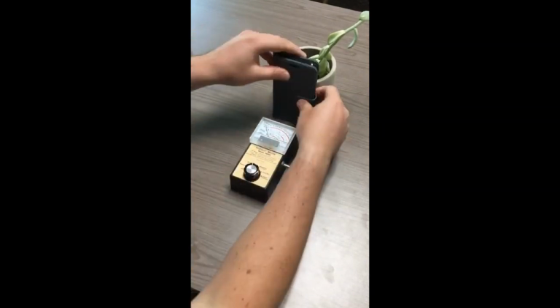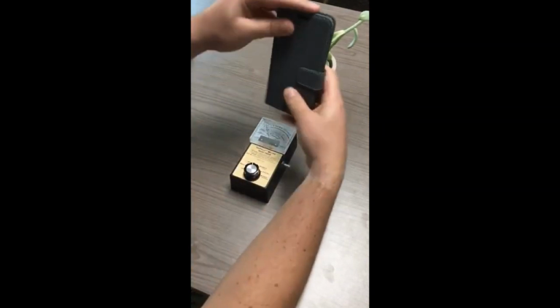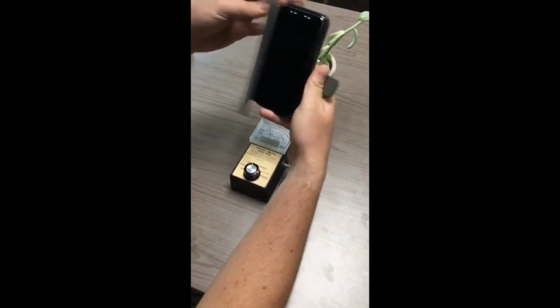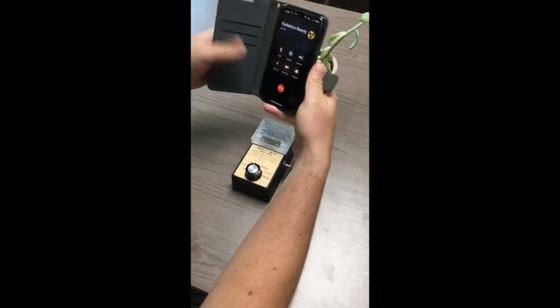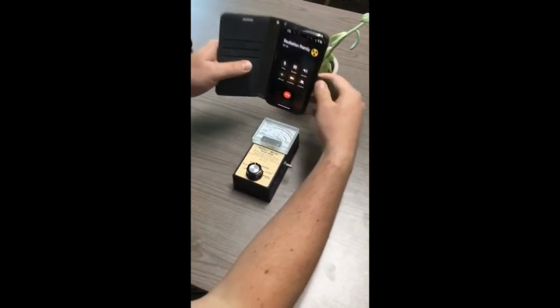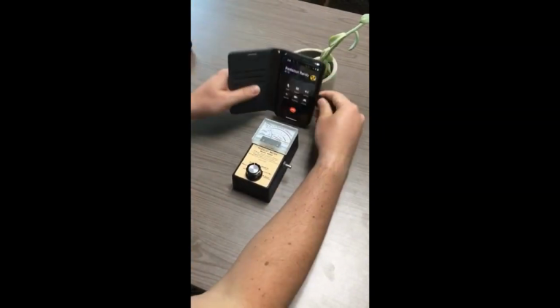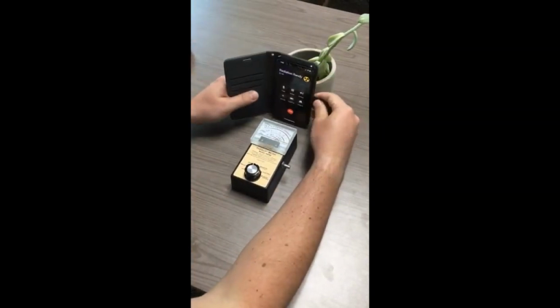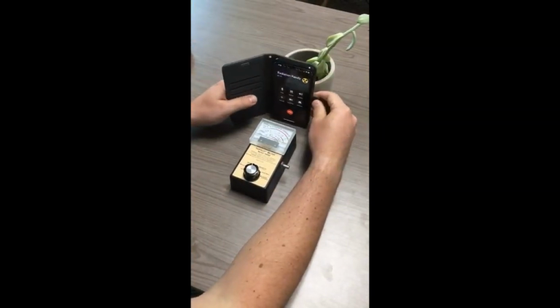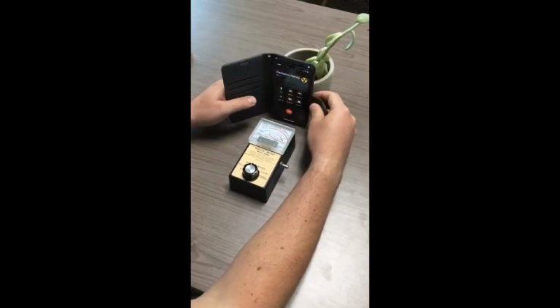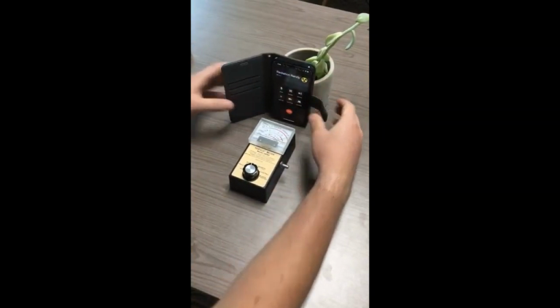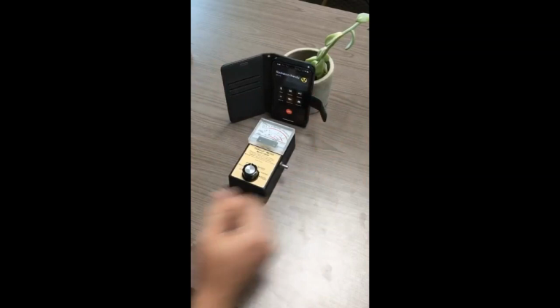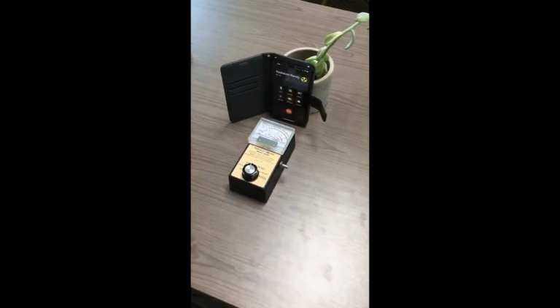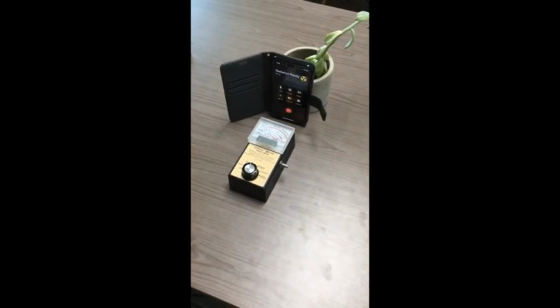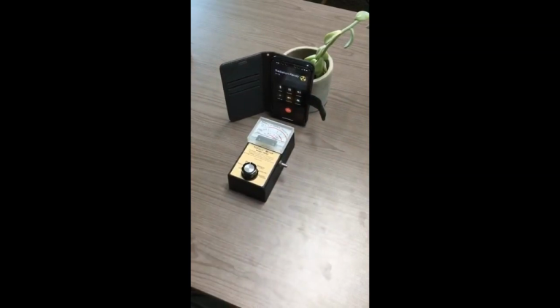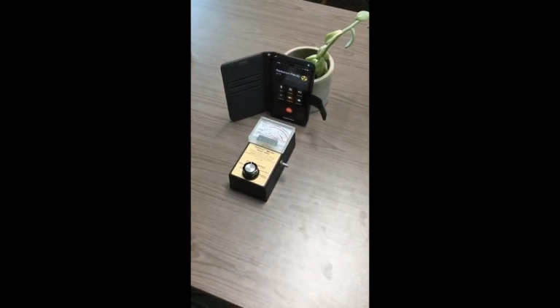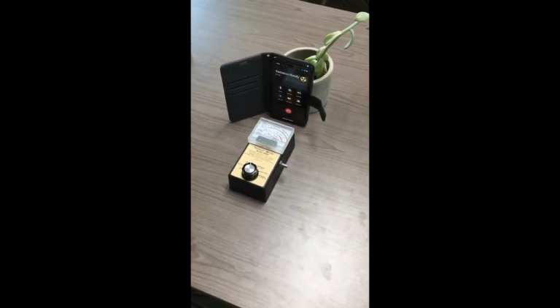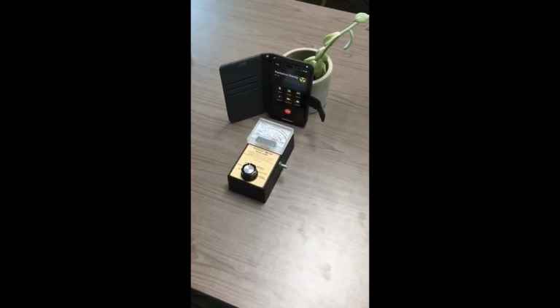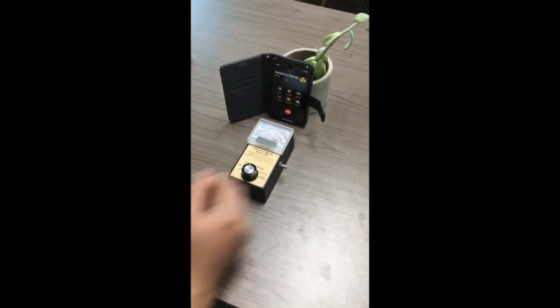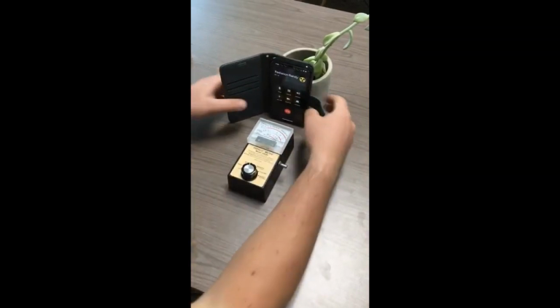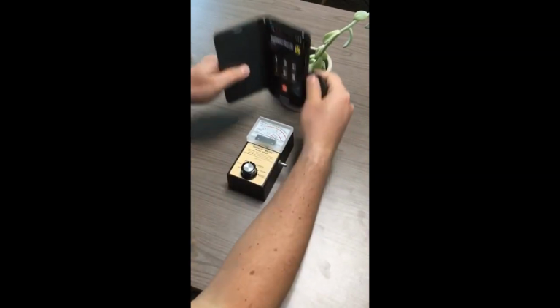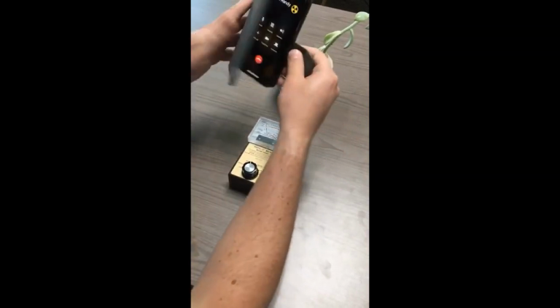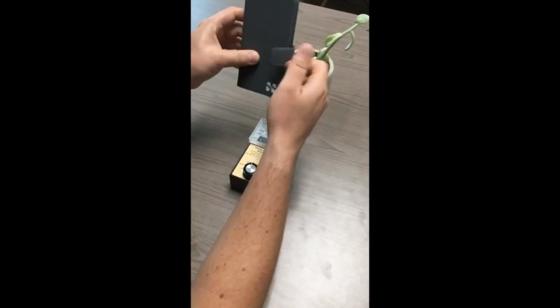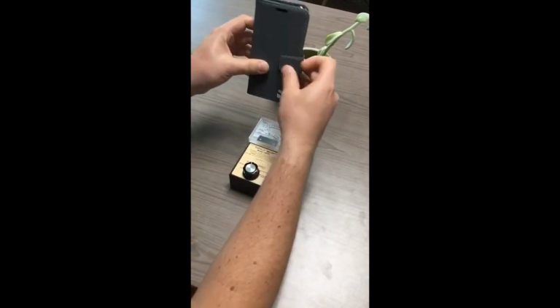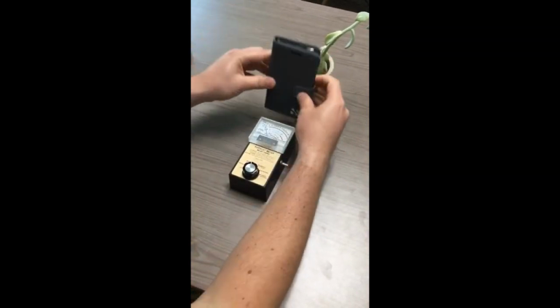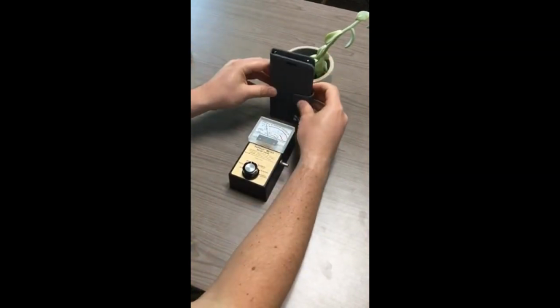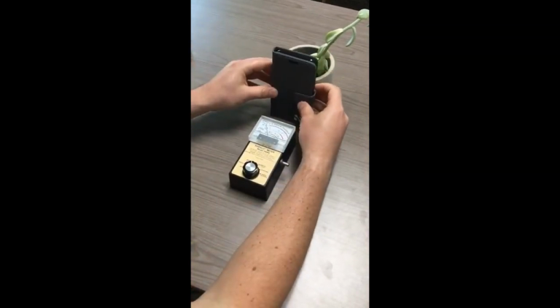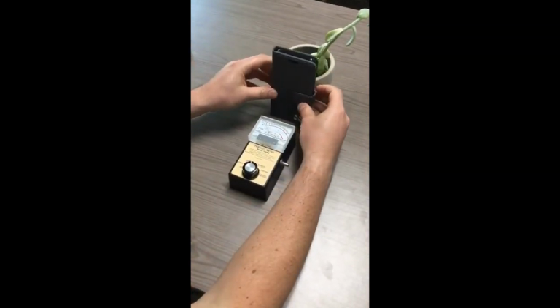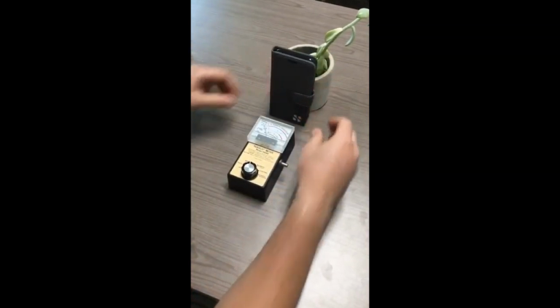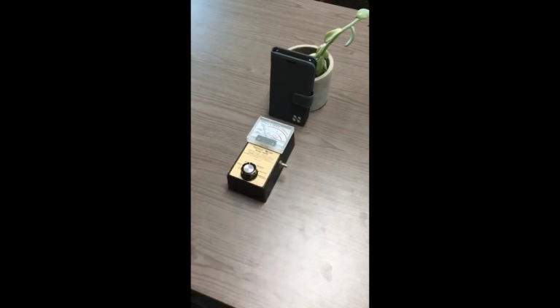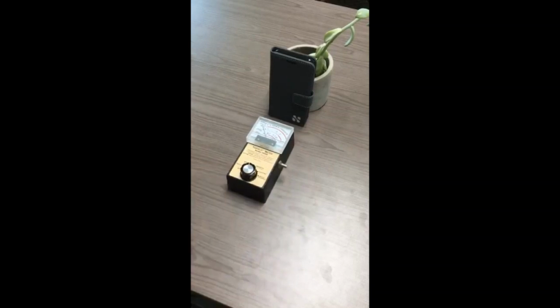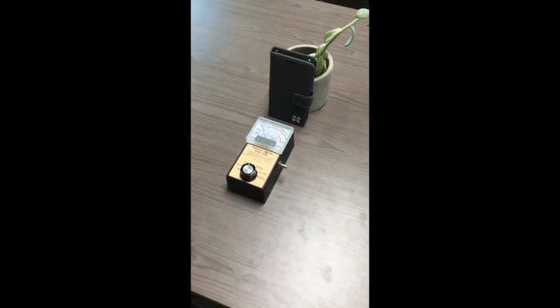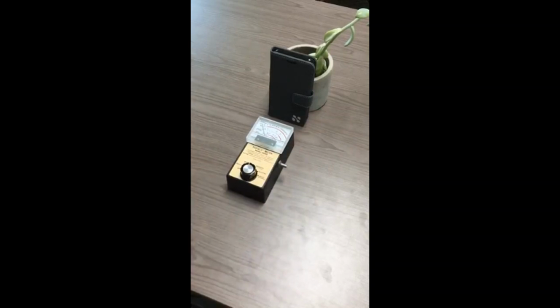This is right in the direction of your head. I'll open it back up again — maxing out the meter. When I close that anti-radiation flap on the safe sleeve, the levels go down to nearly zero.